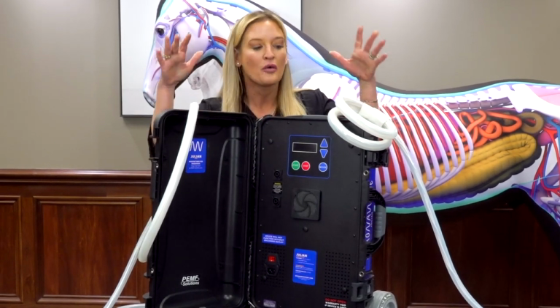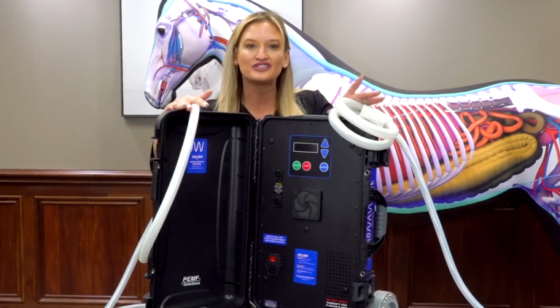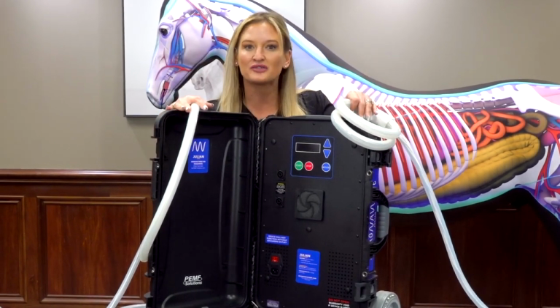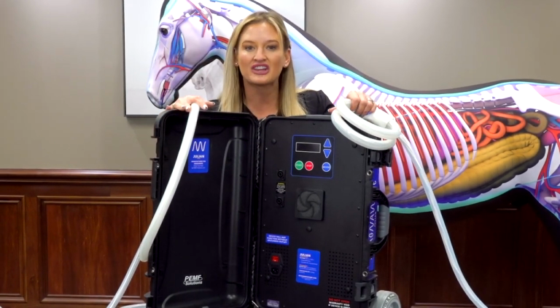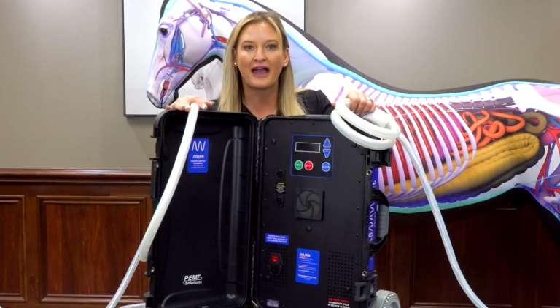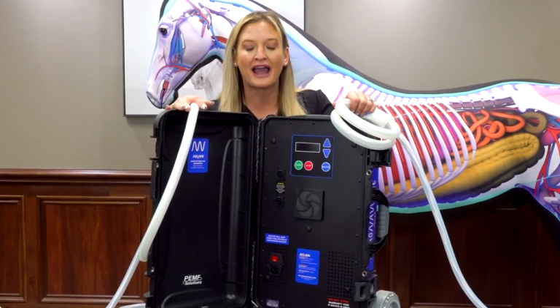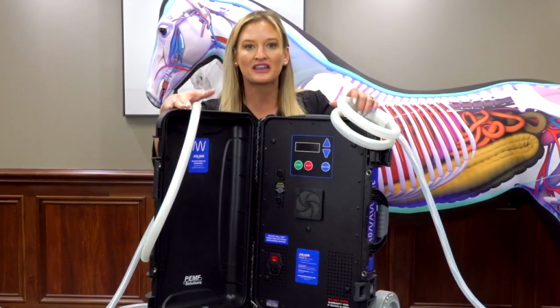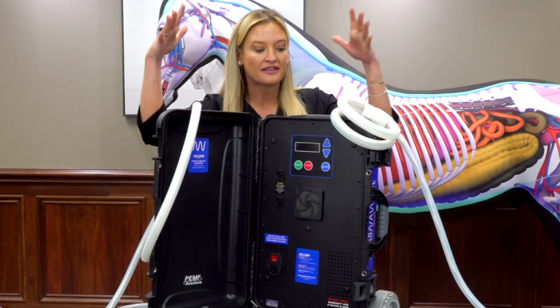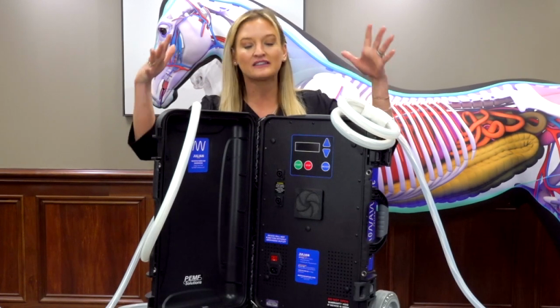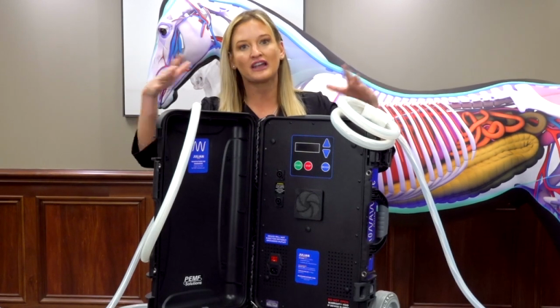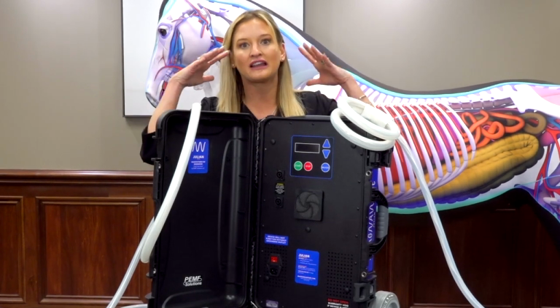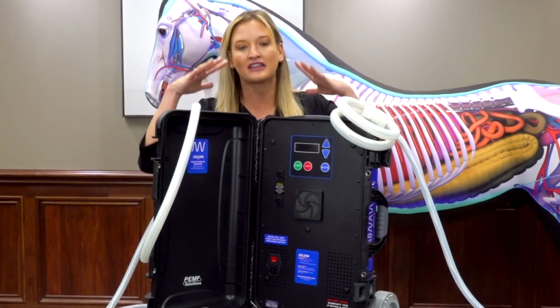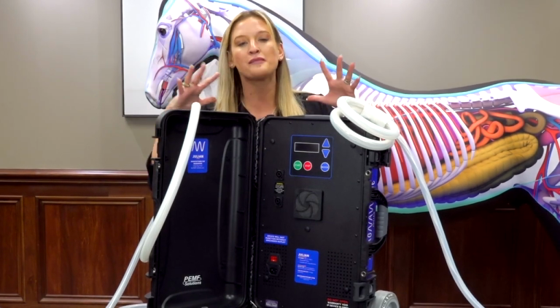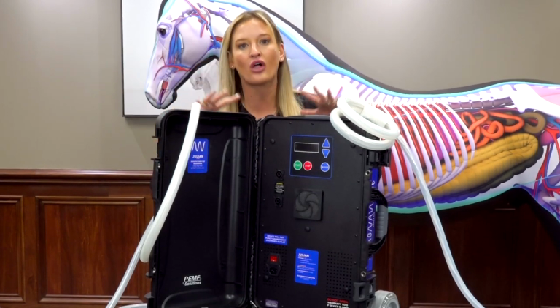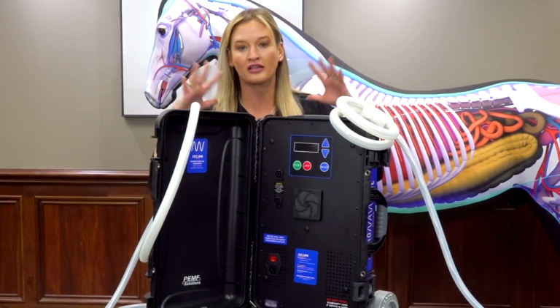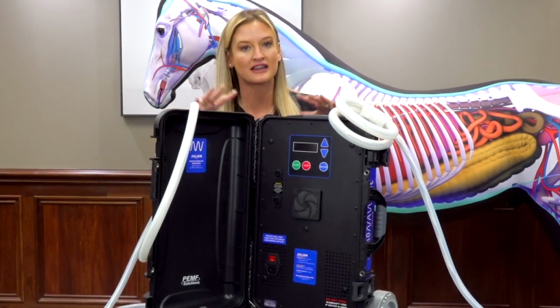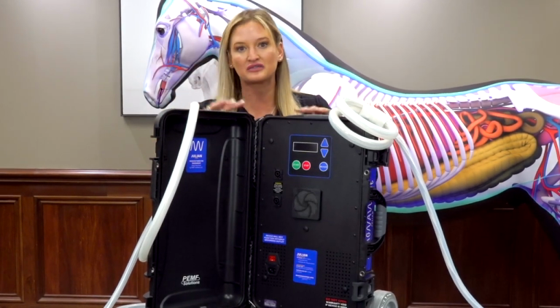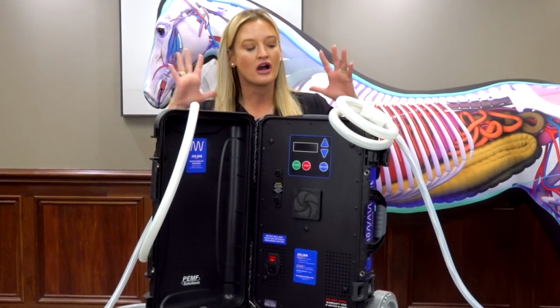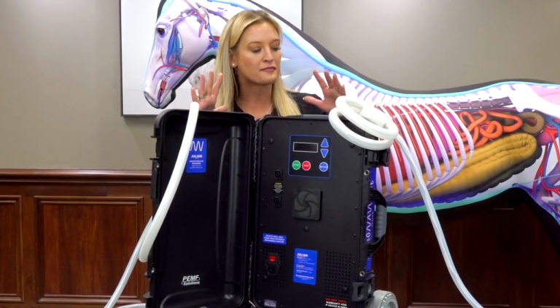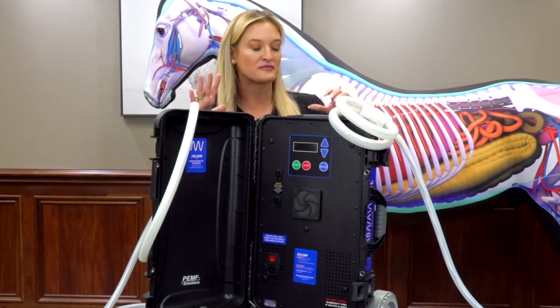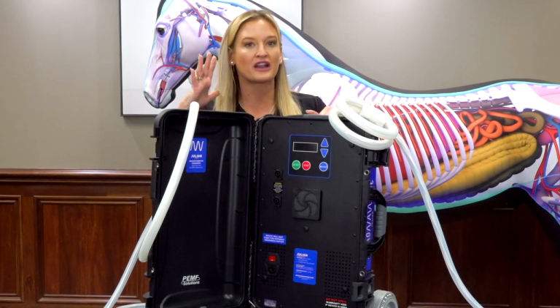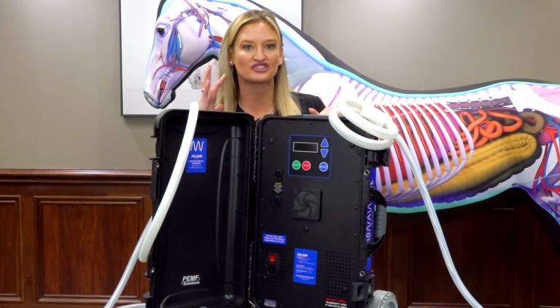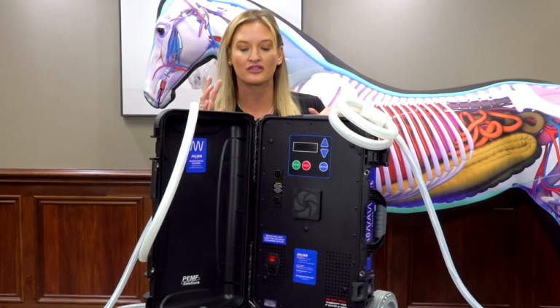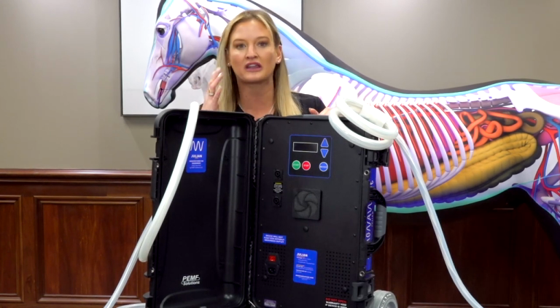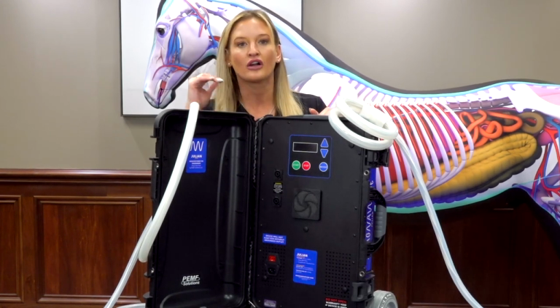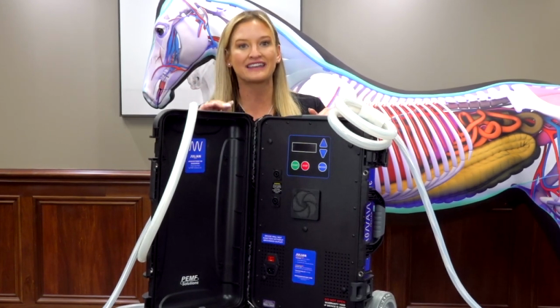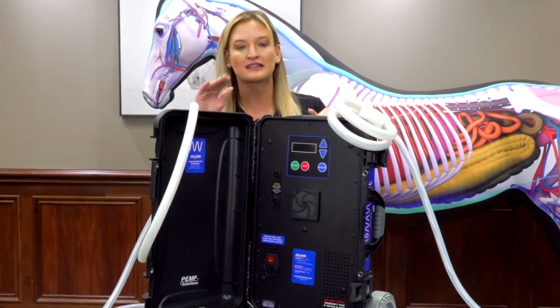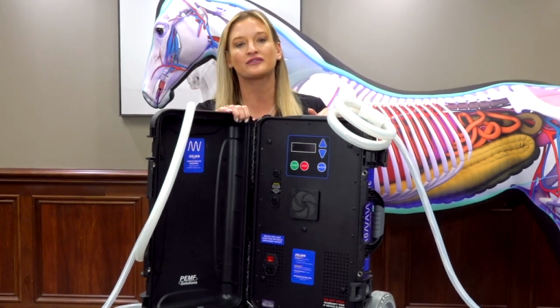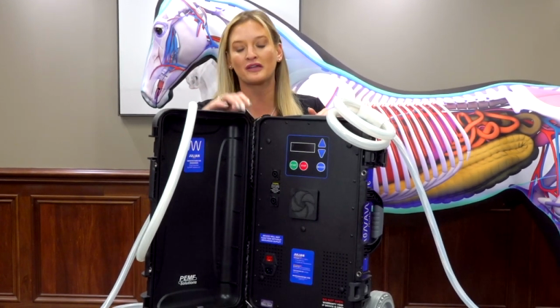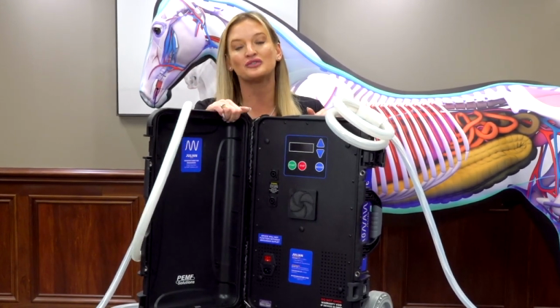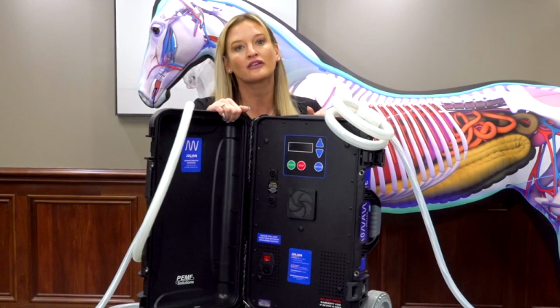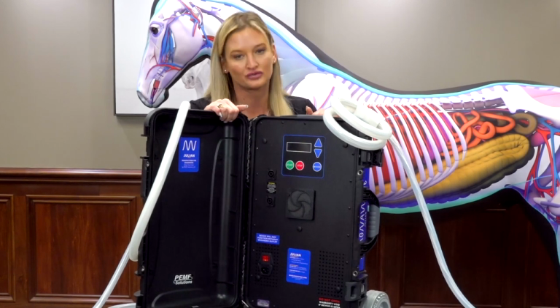We teach you how to use the machine in the MagnaWave Academy with these. This is the Julian — it is the top of the line, single use PEMF machine when it comes to strength. You are really going to get the best value and the best use out of the Julian.